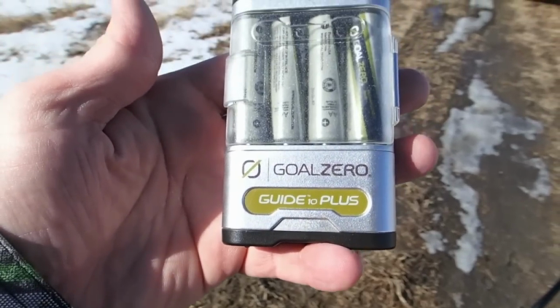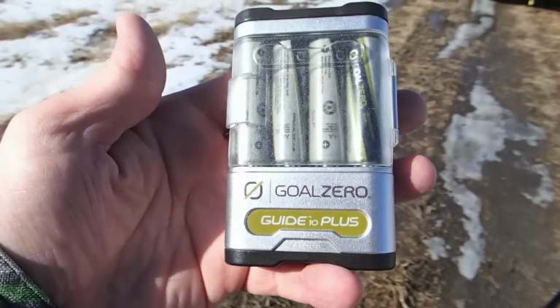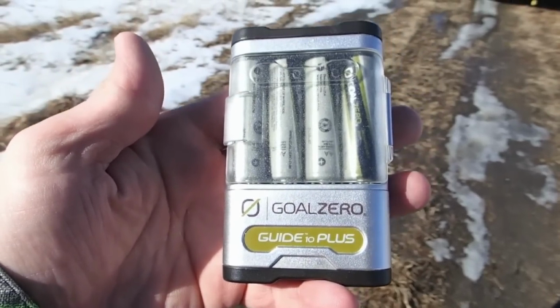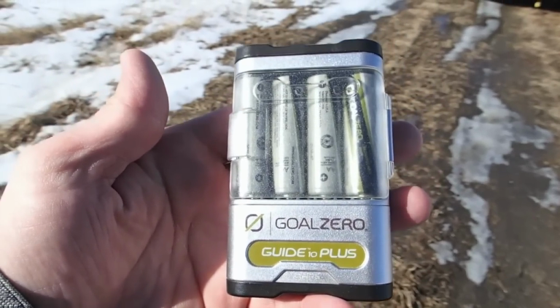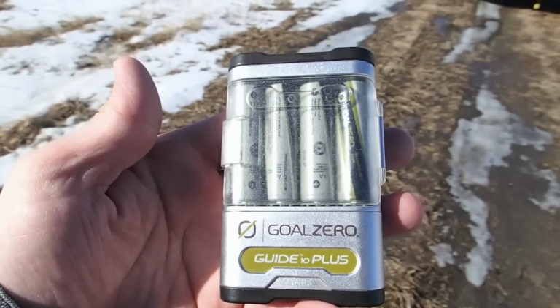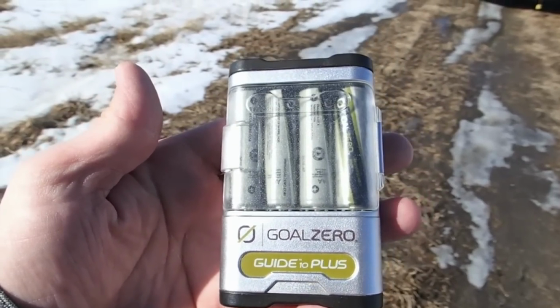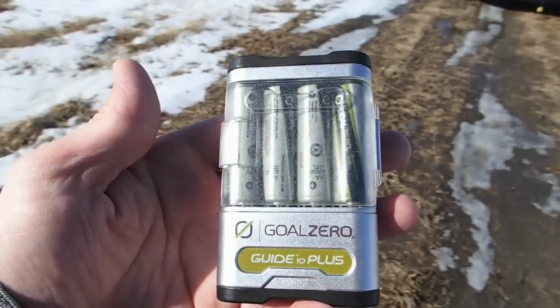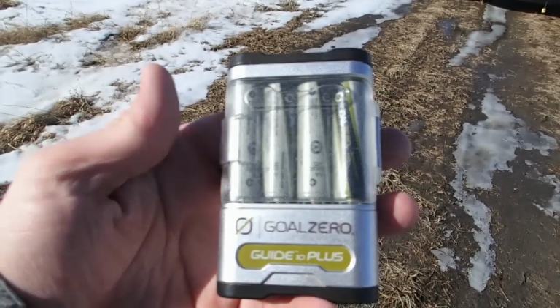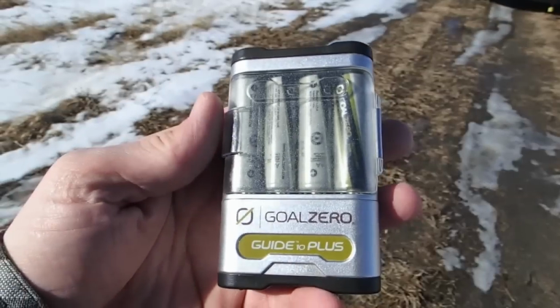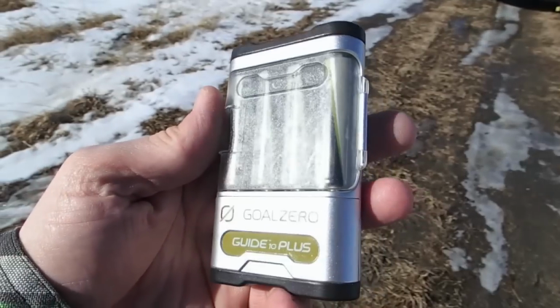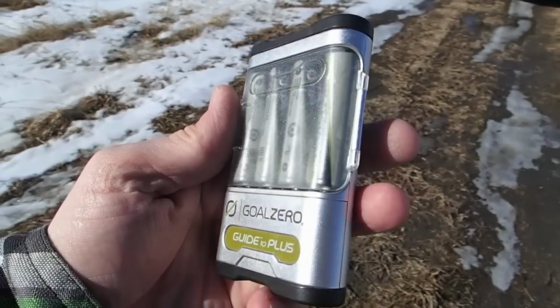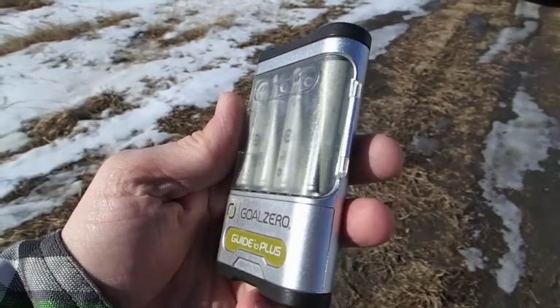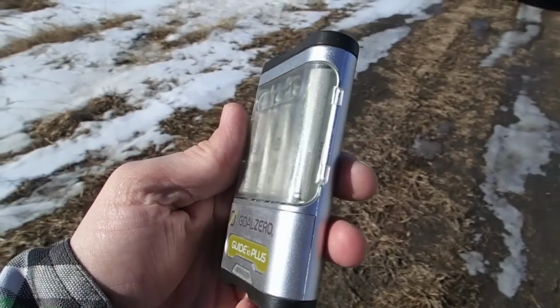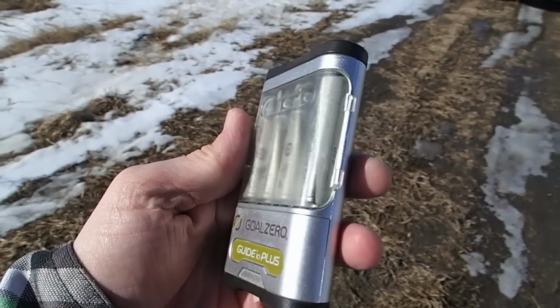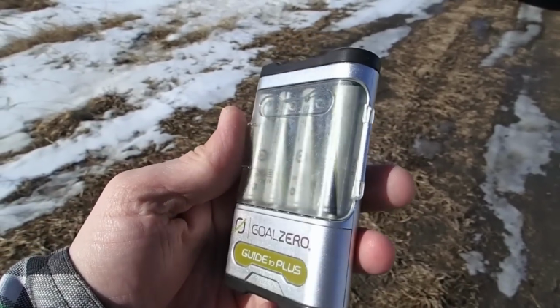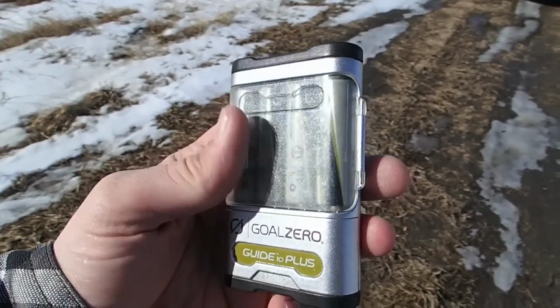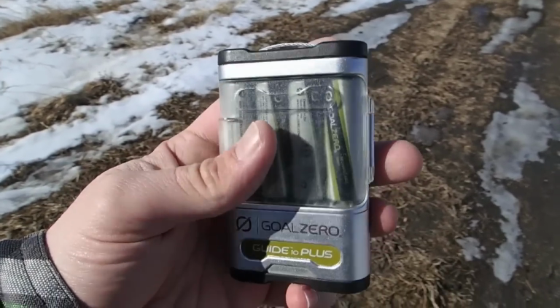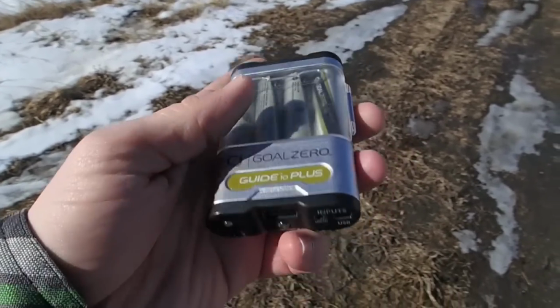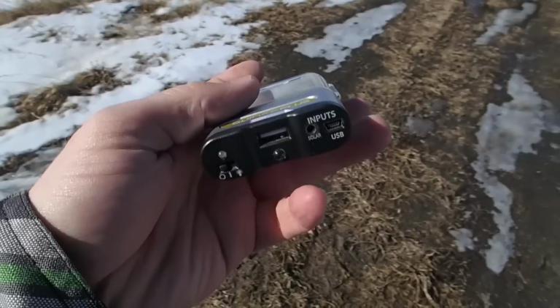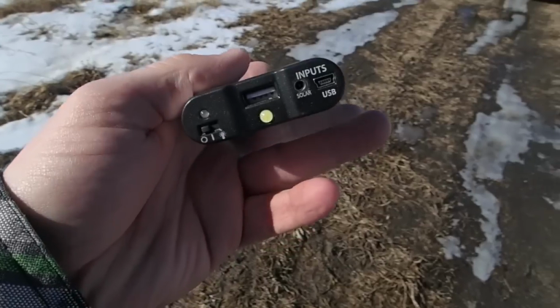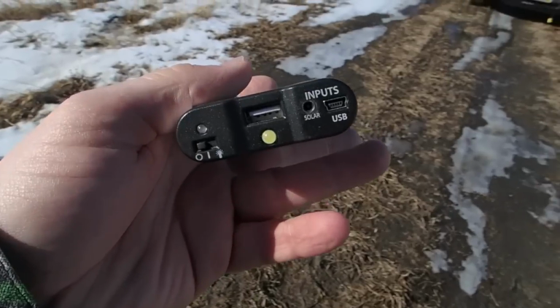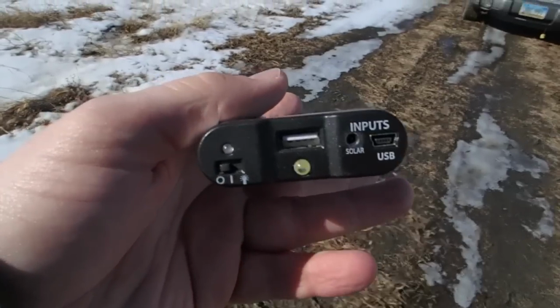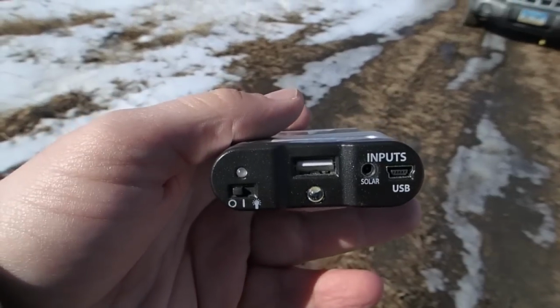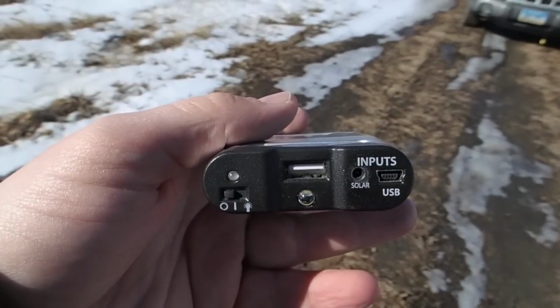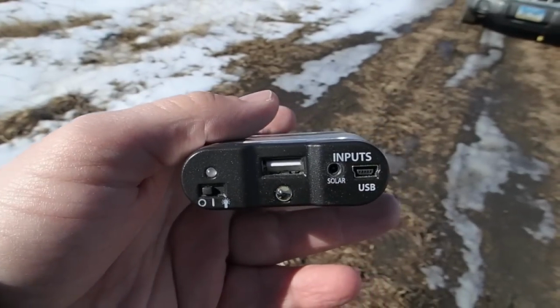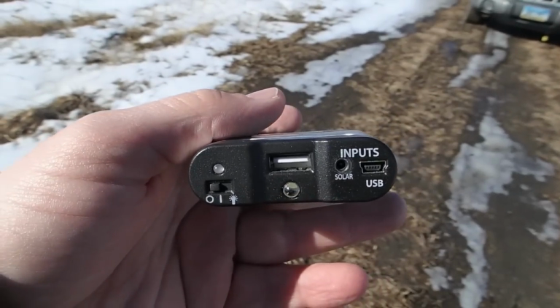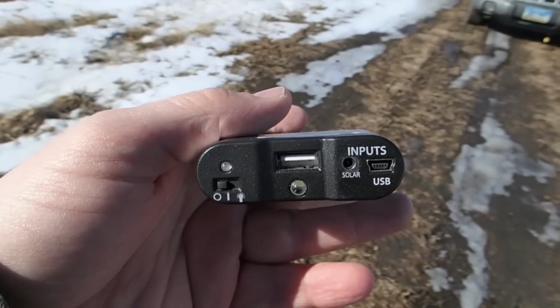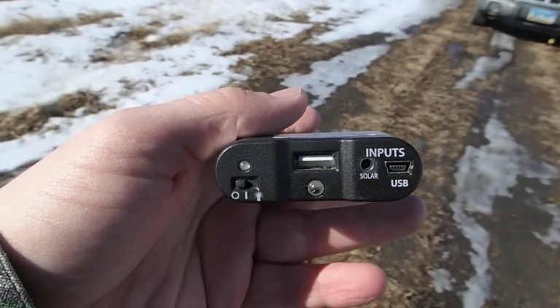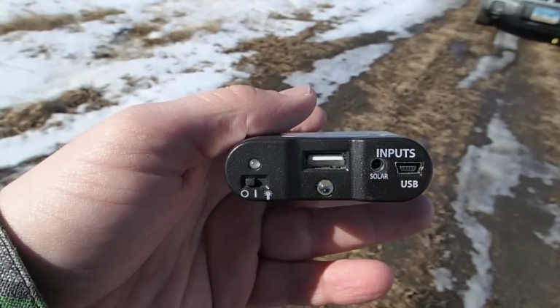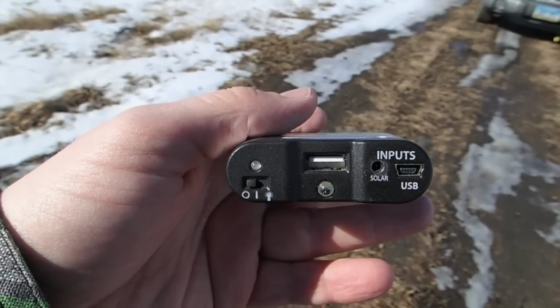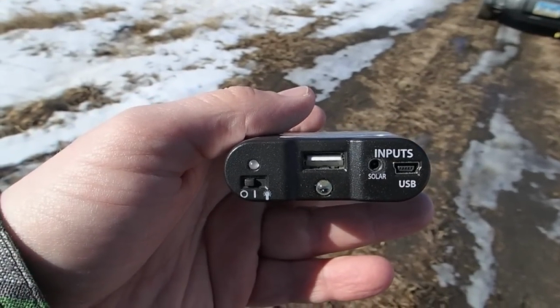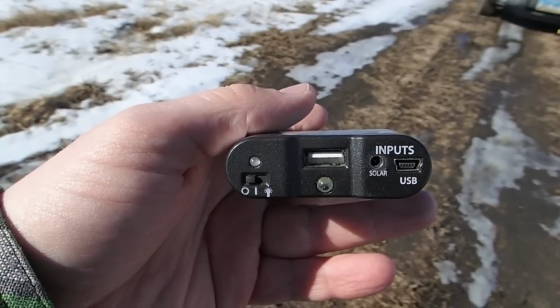It's nice to just carry this little battery pack around opposed to the whole solar panel. You can just carry the little battery pack with a USB connected to the battery pack and your iPhone, and you've just got a little portable solar deal right there.